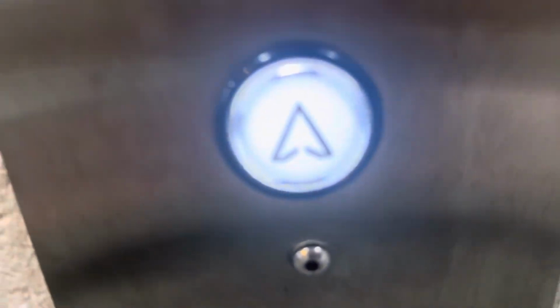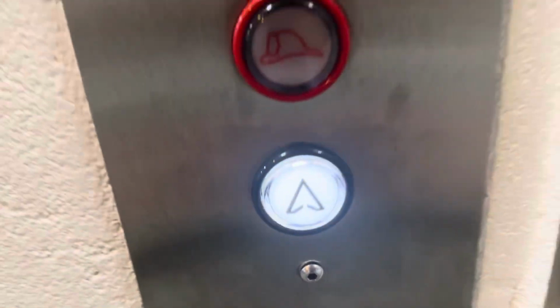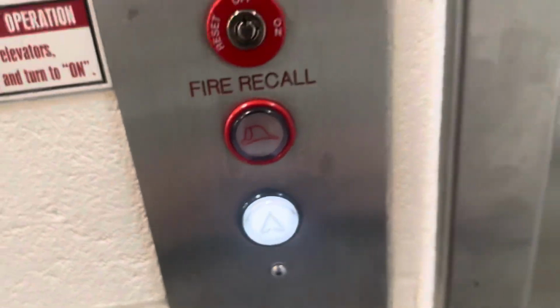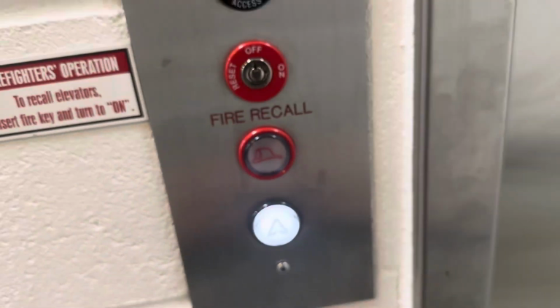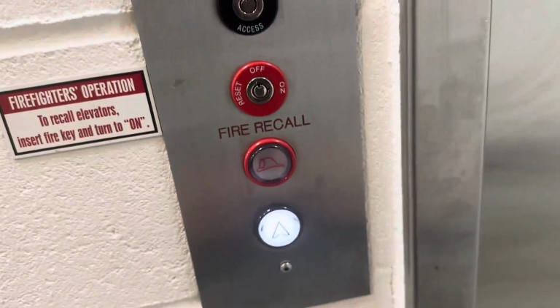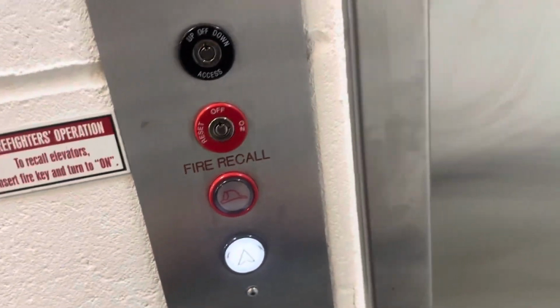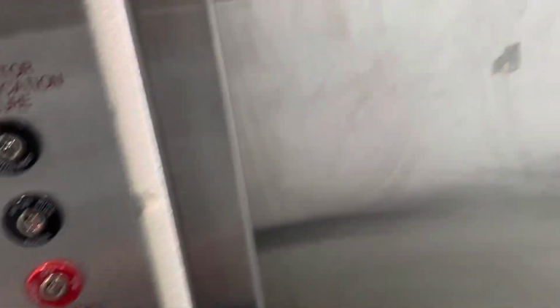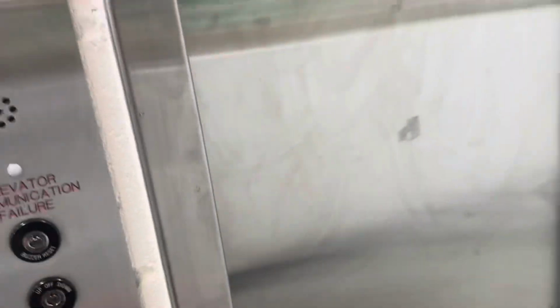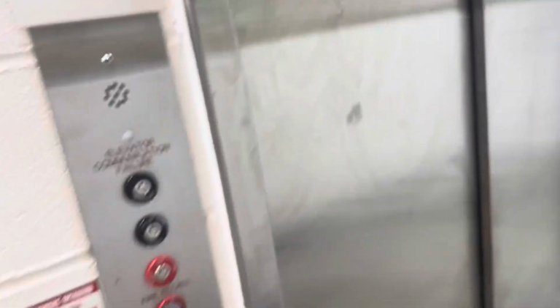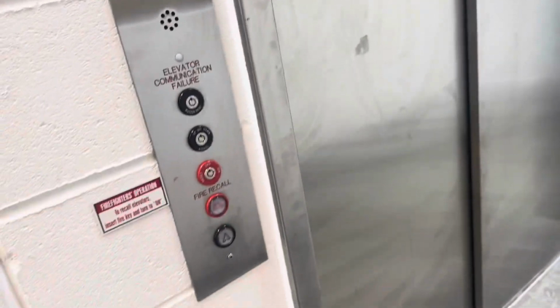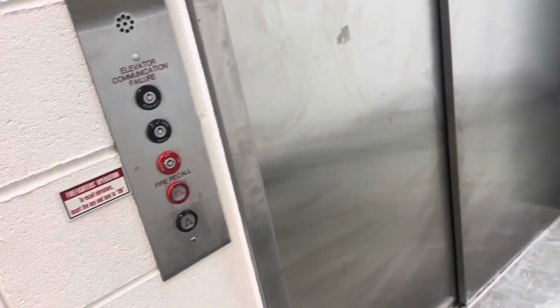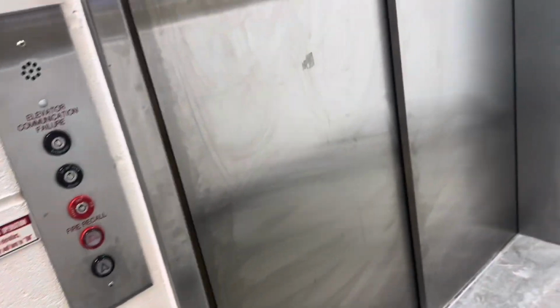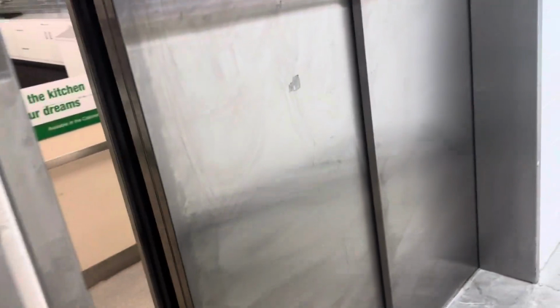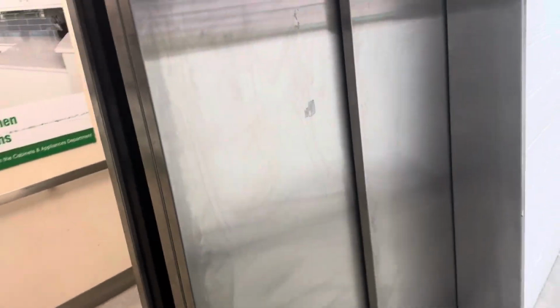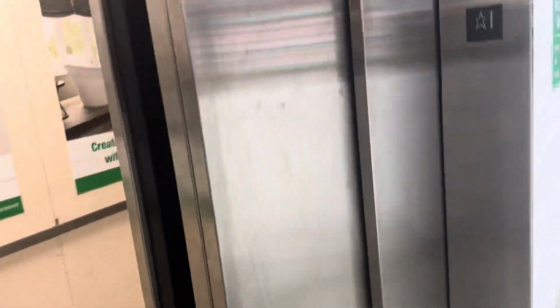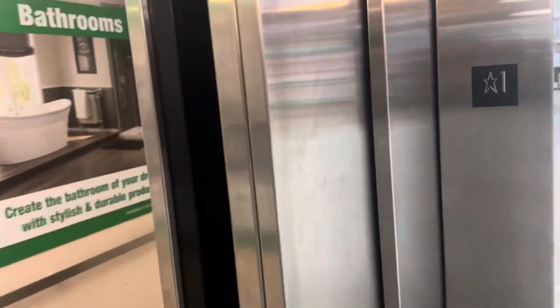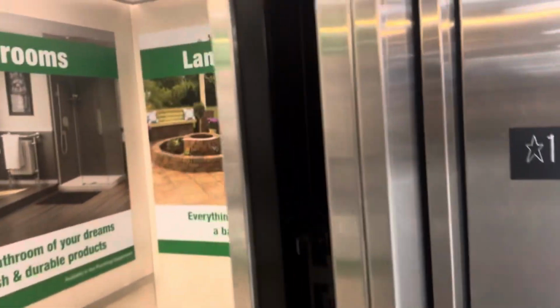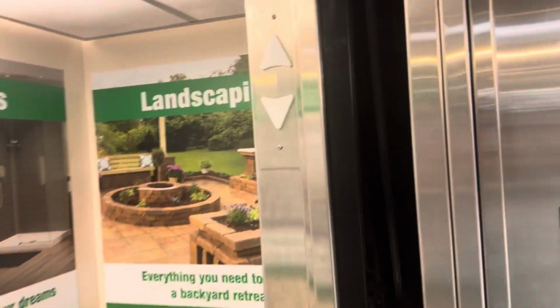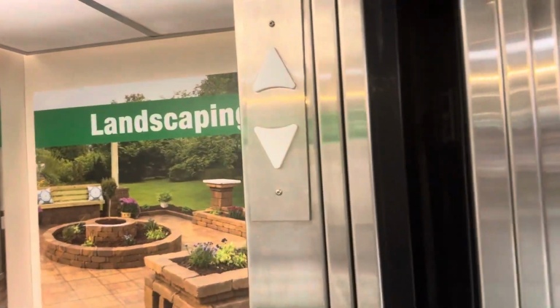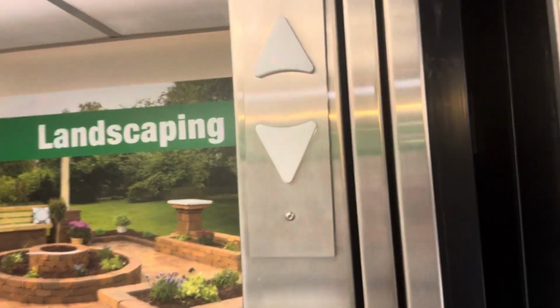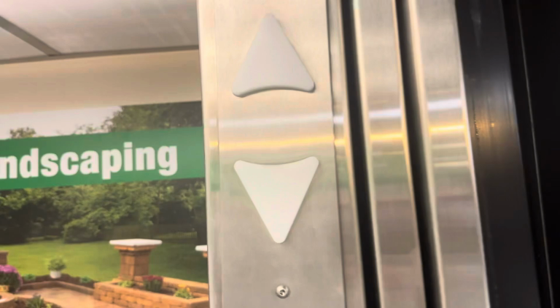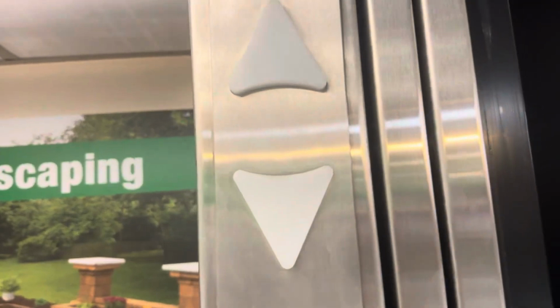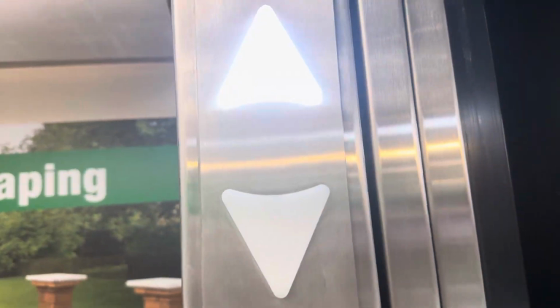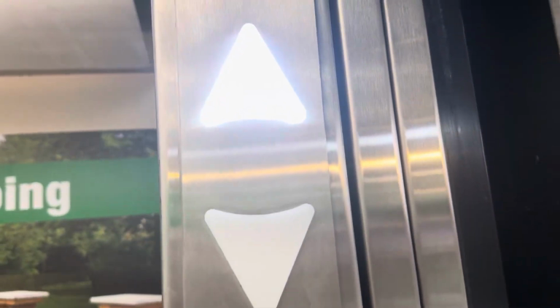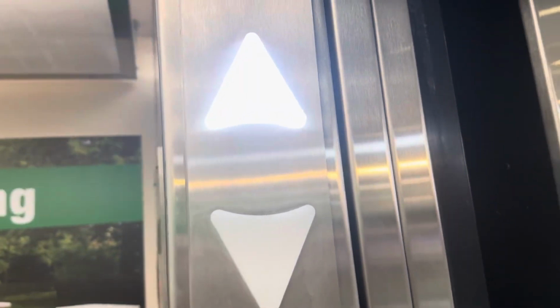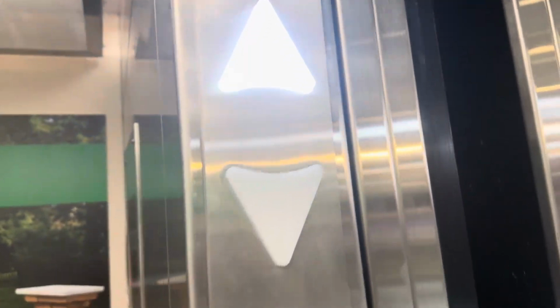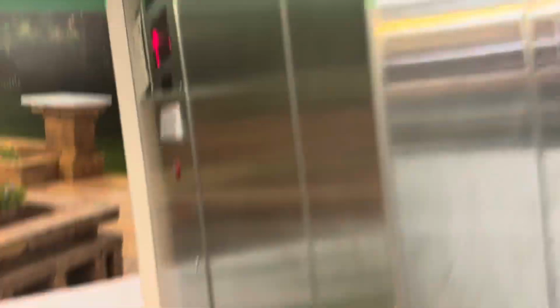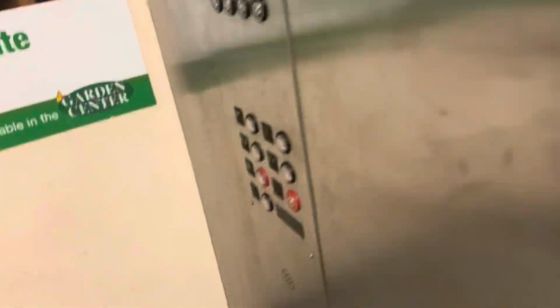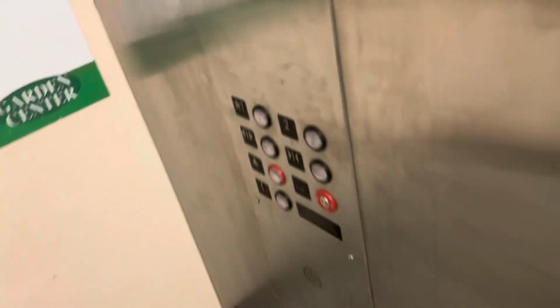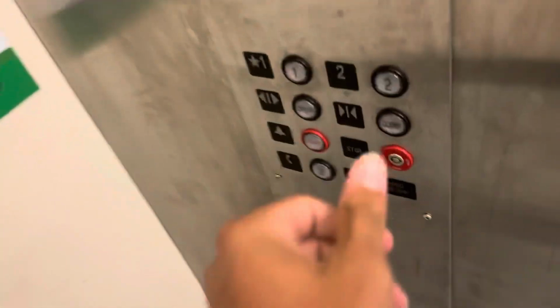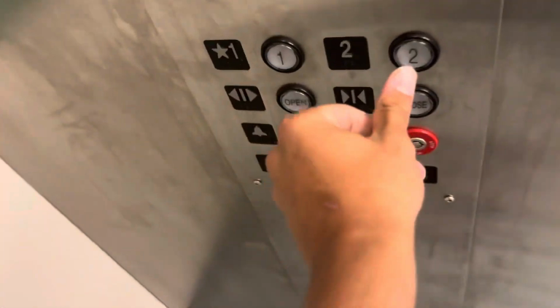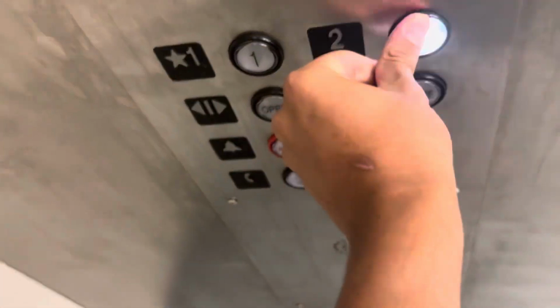It's coming down. Look how big the doors are. Button went out. Let's go to two.